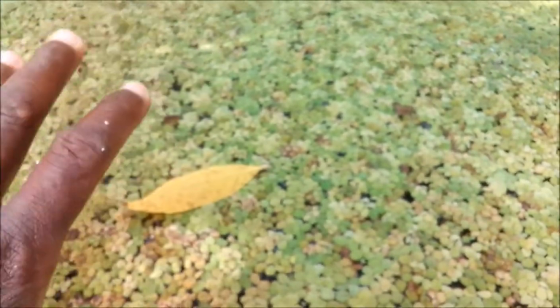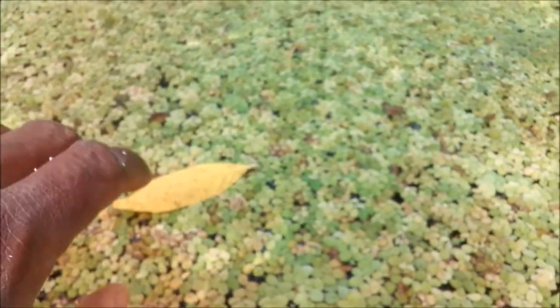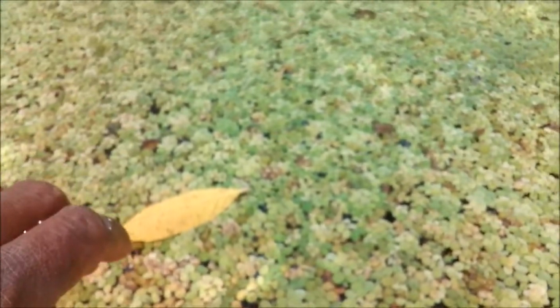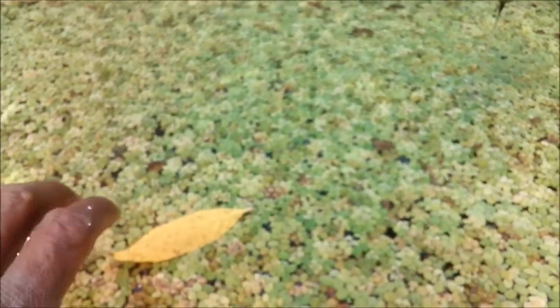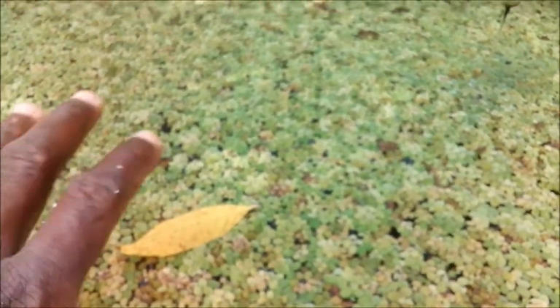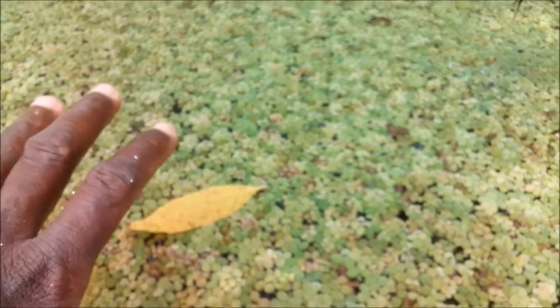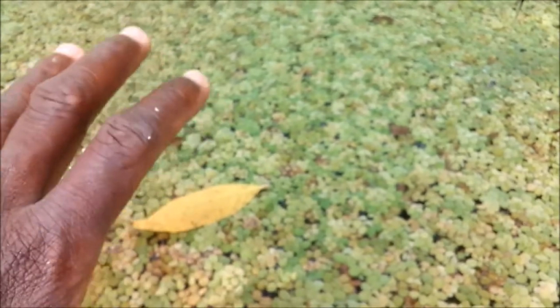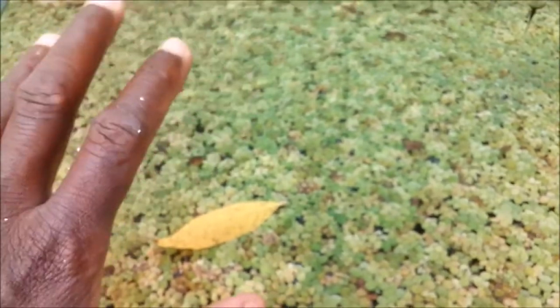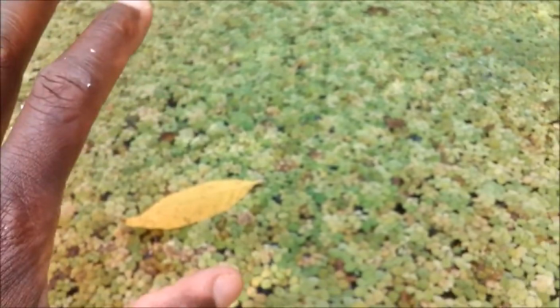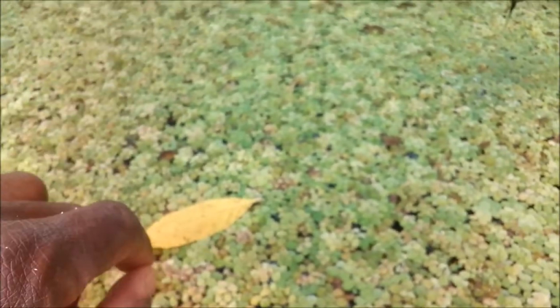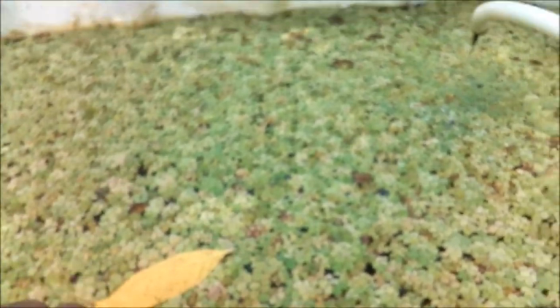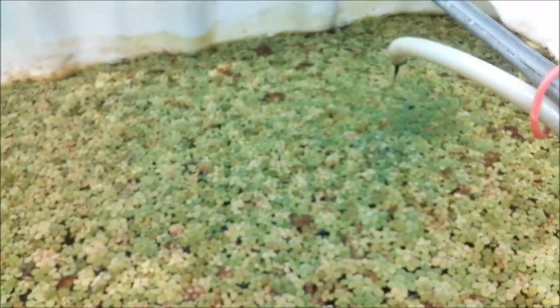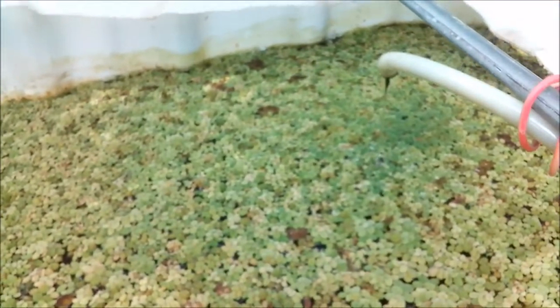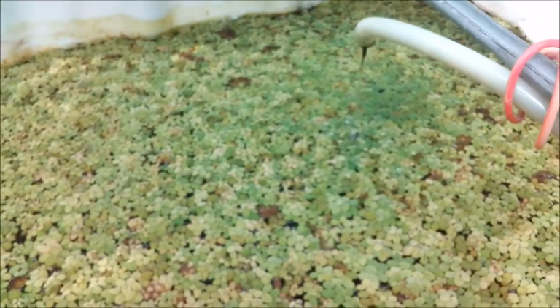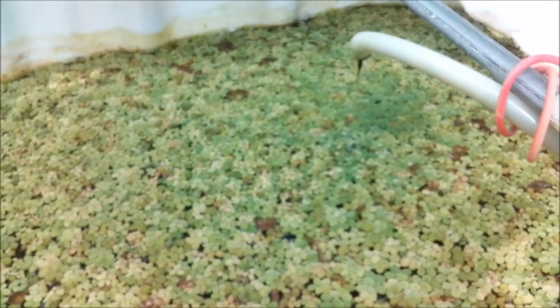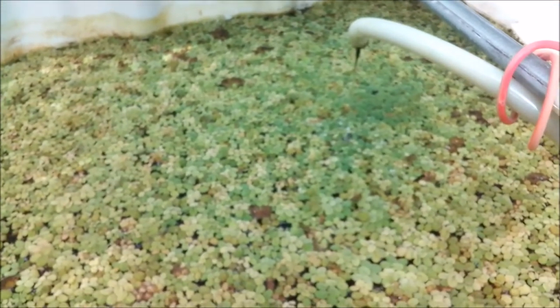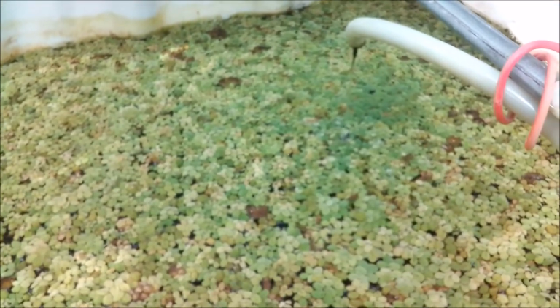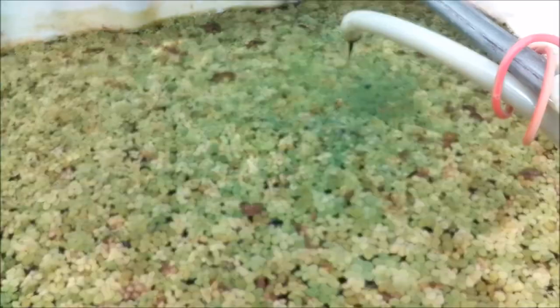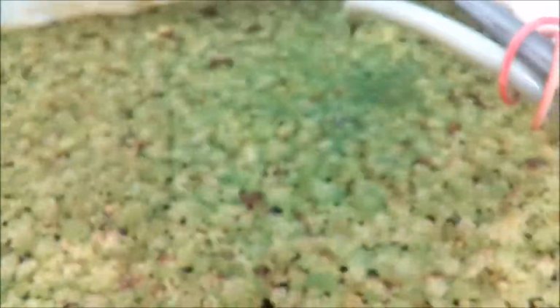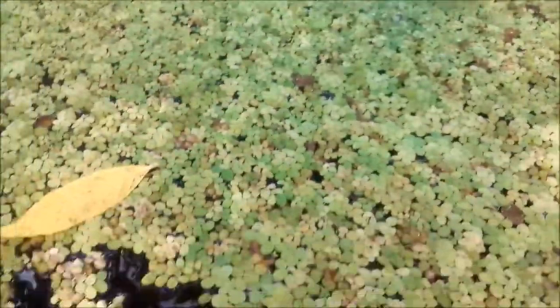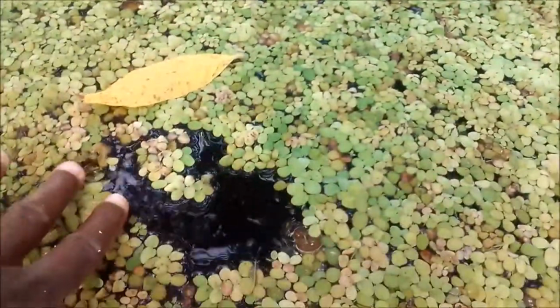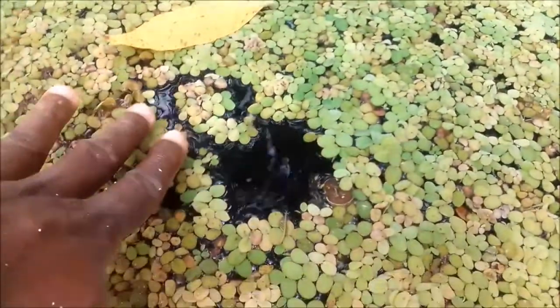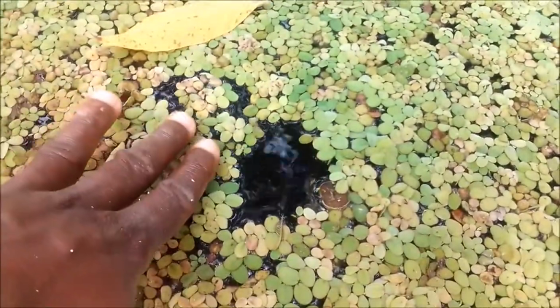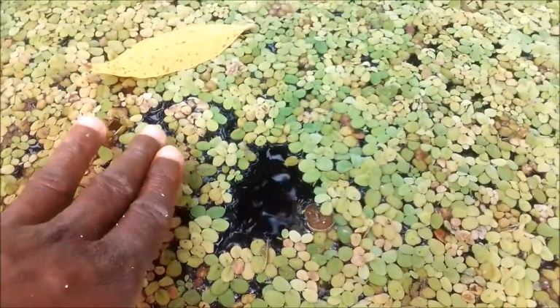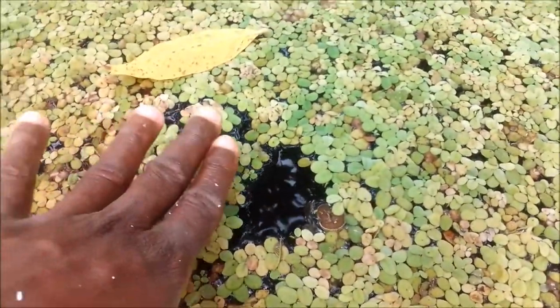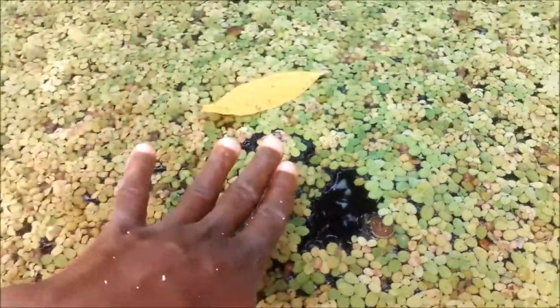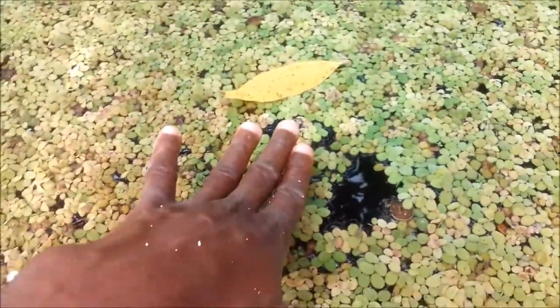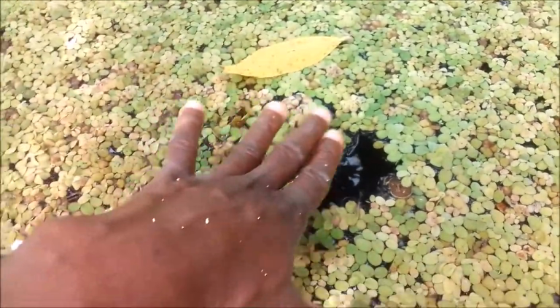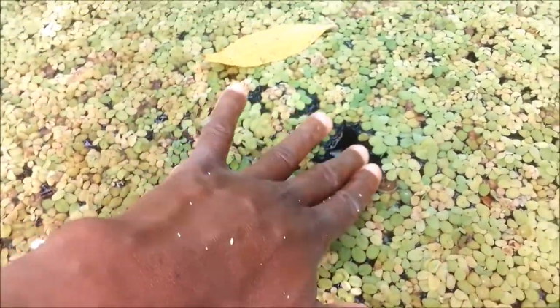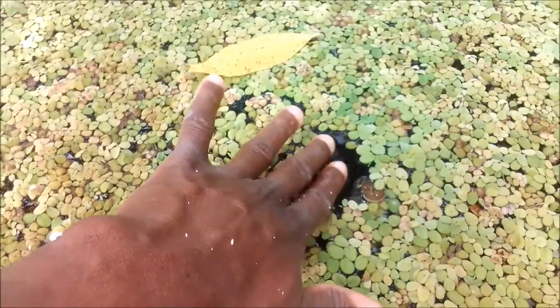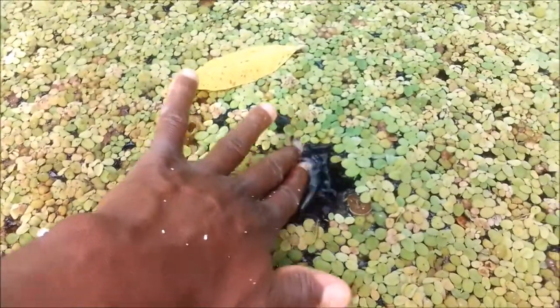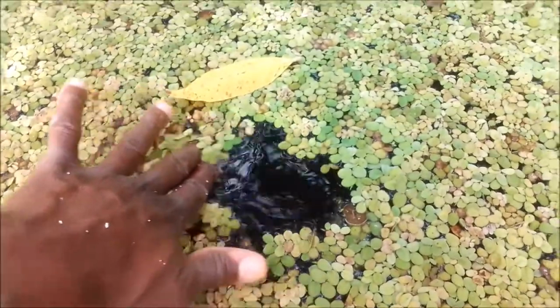As you can see, the giant duckweed actually covers the surface of the pond. That's good for me because it actually decreases the rate at which the water becomes green. But my problem is when I'm feeding the fish.